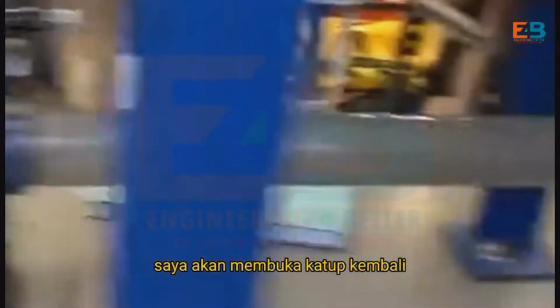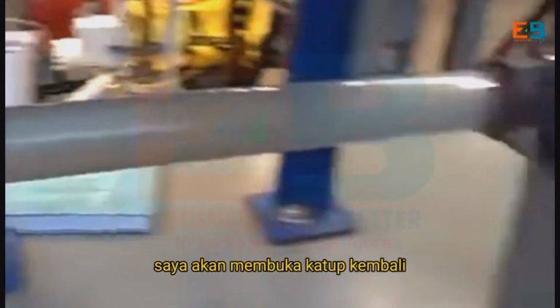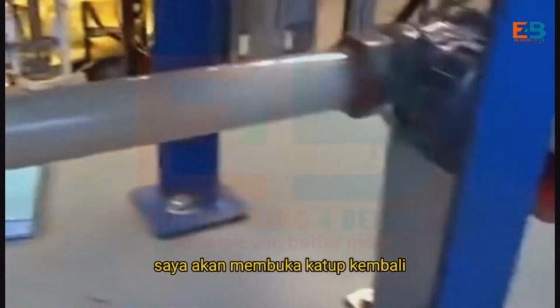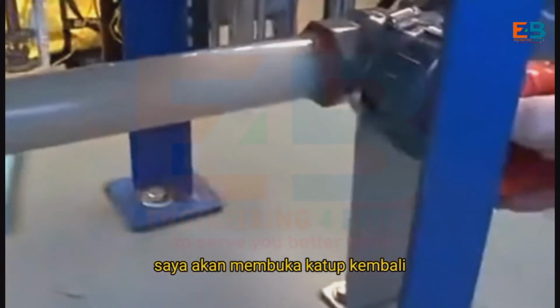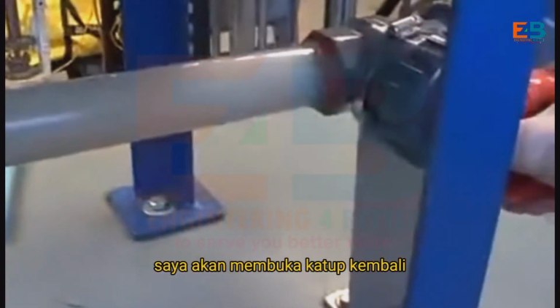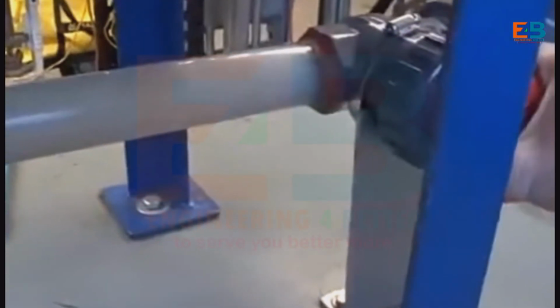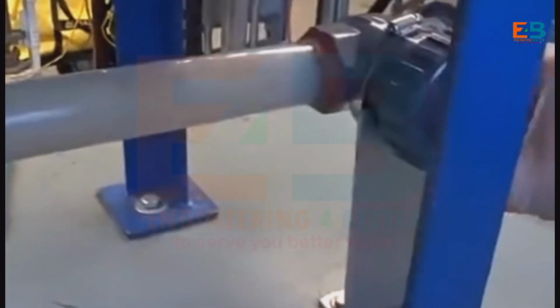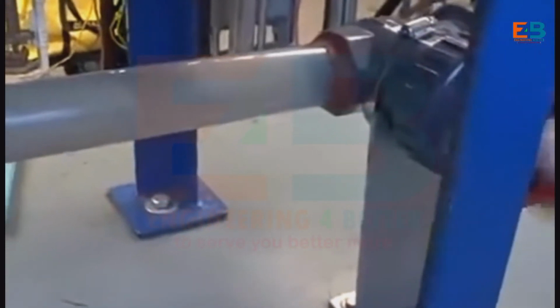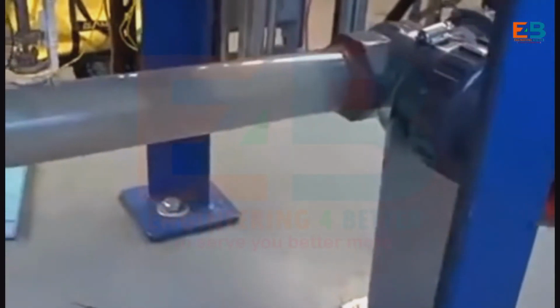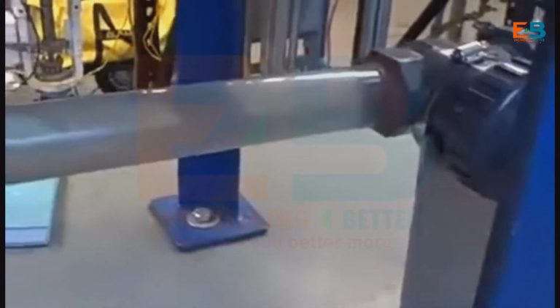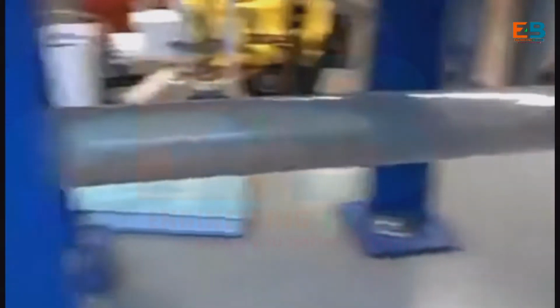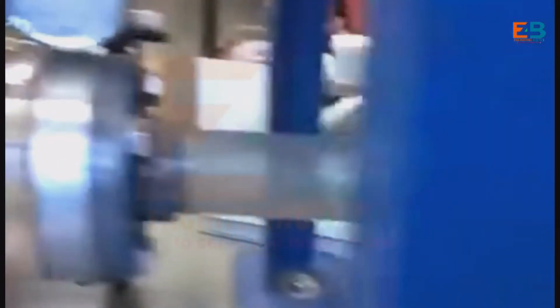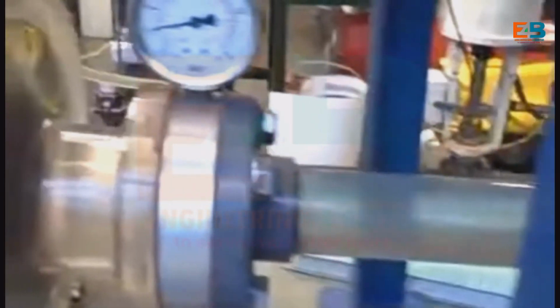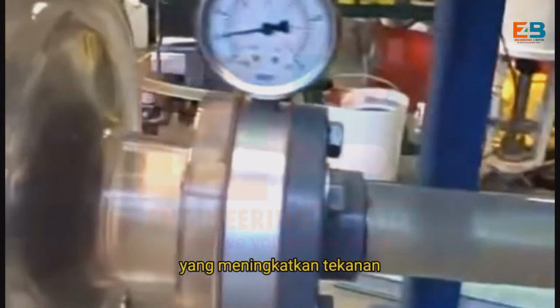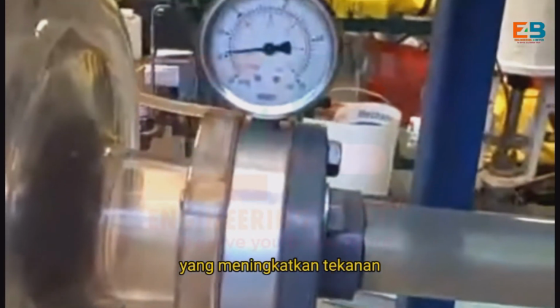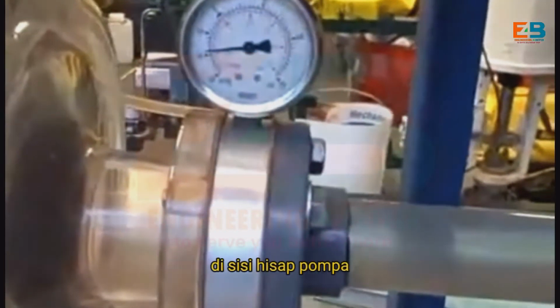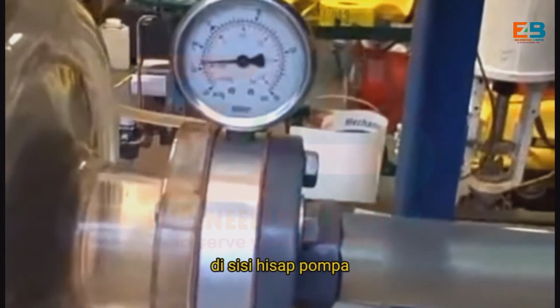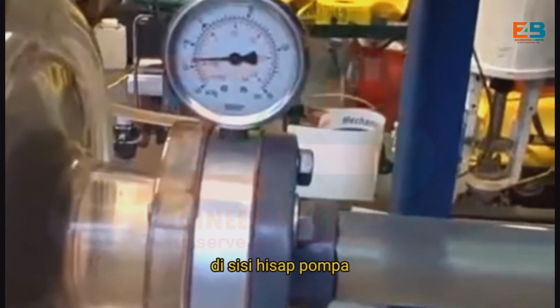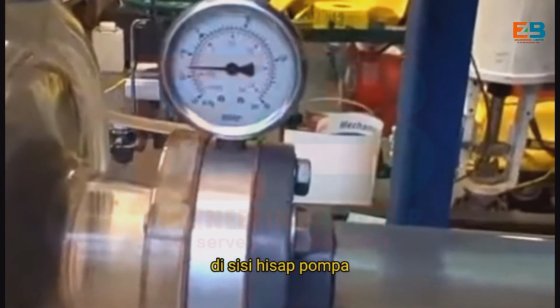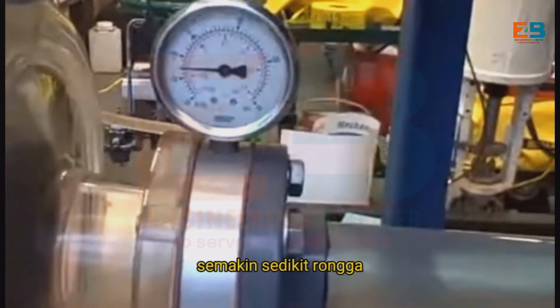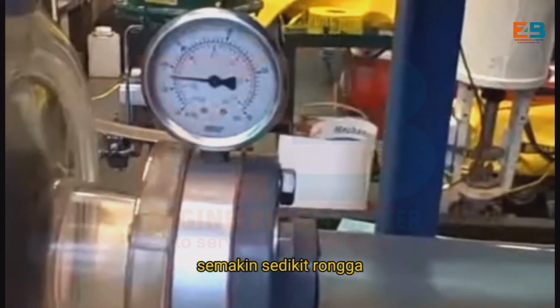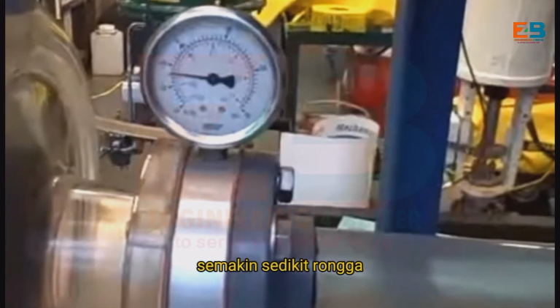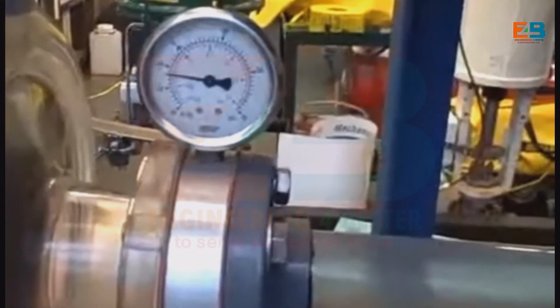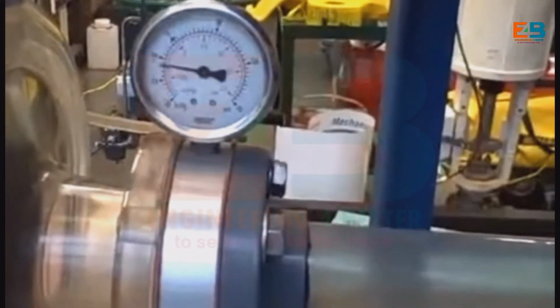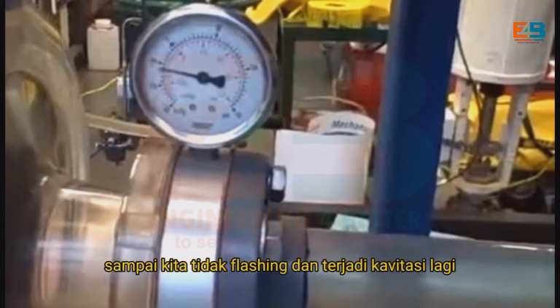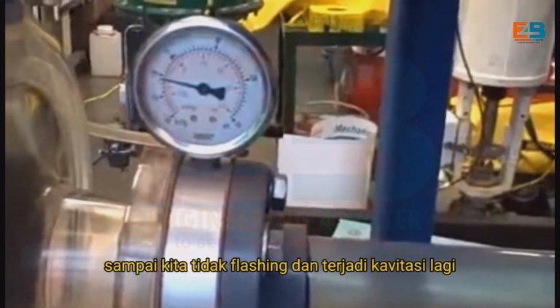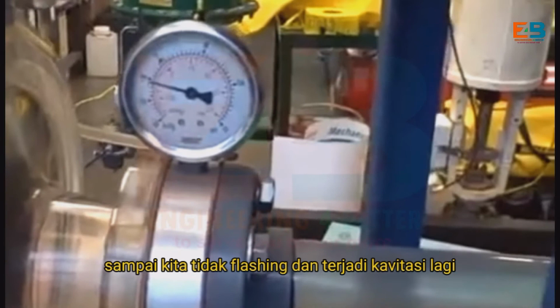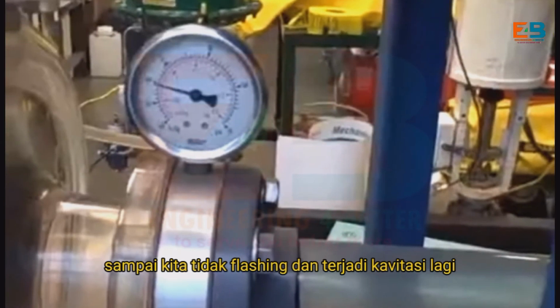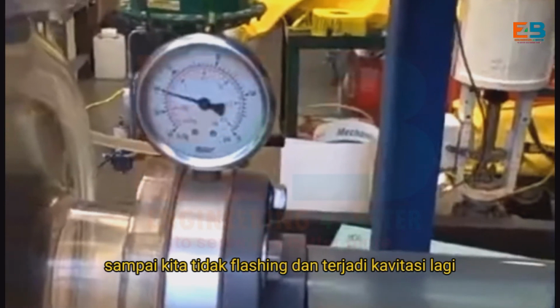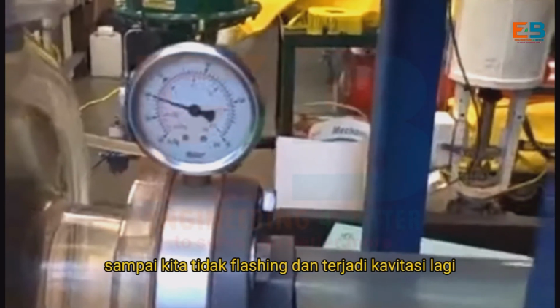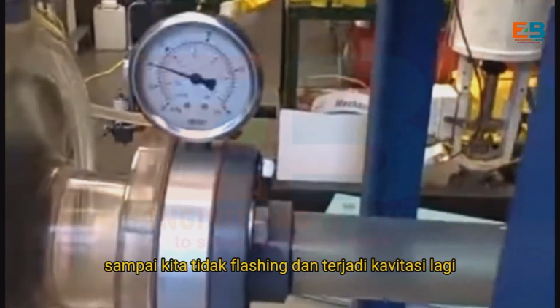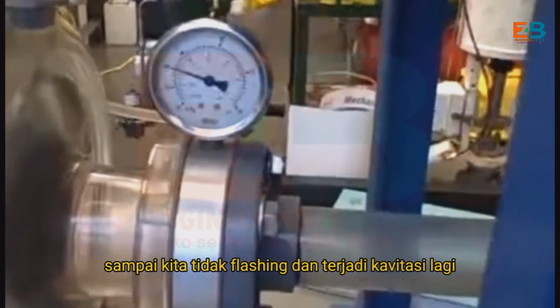I will open this valve back up. That increases the pressure on the suction side of the pump — less and less vacuum — until we no longer flash and we no longer cavitate.